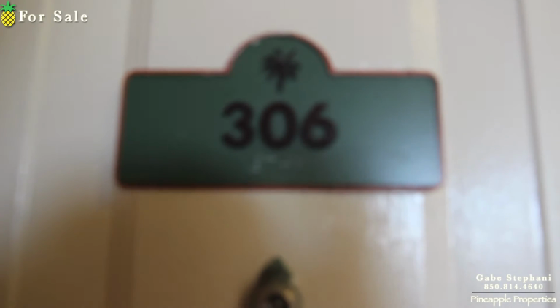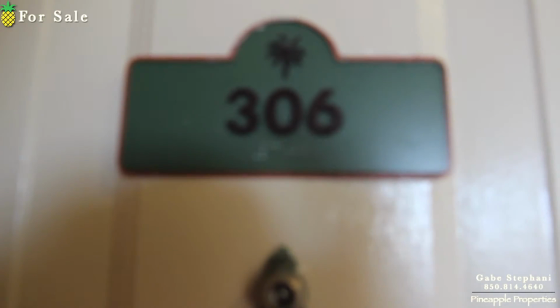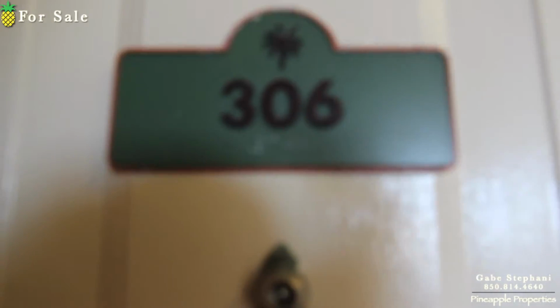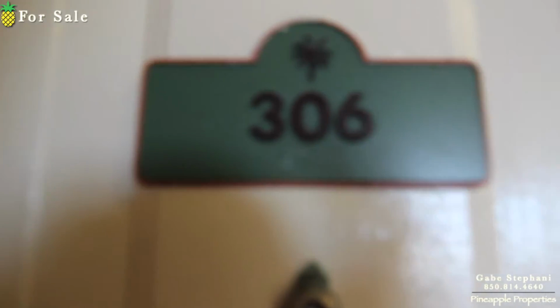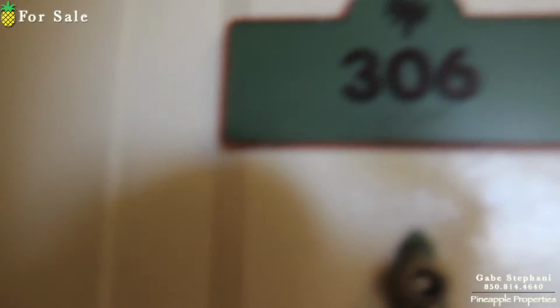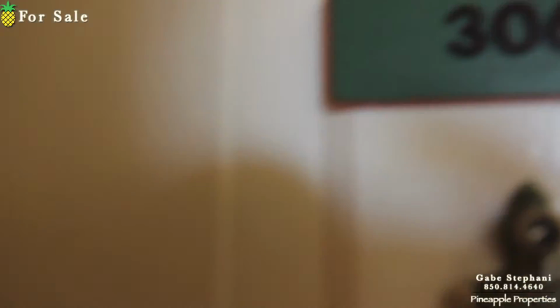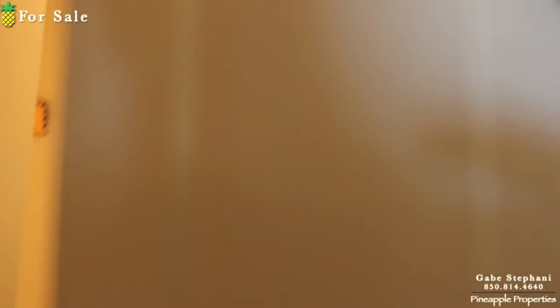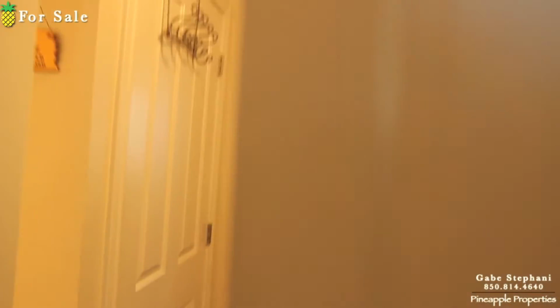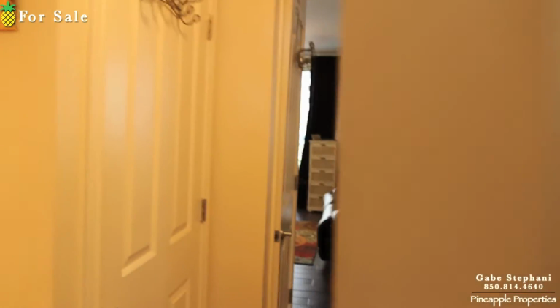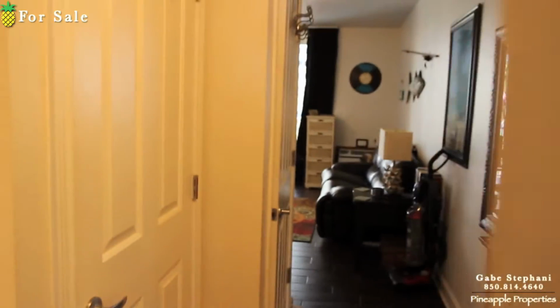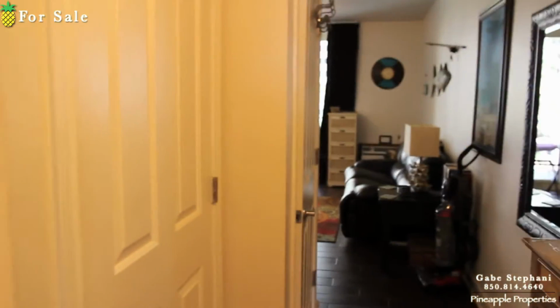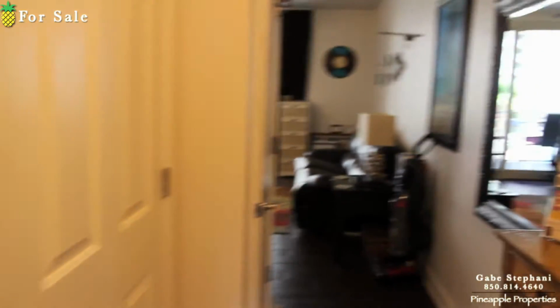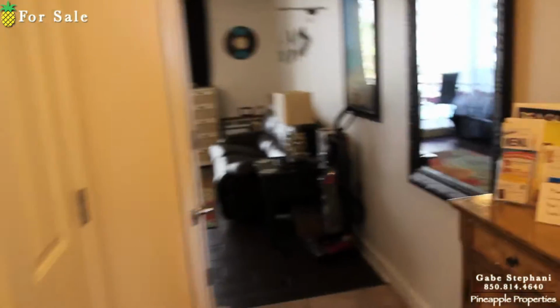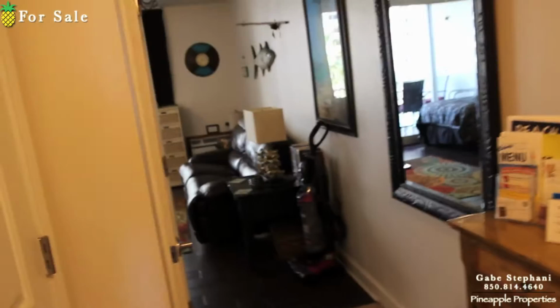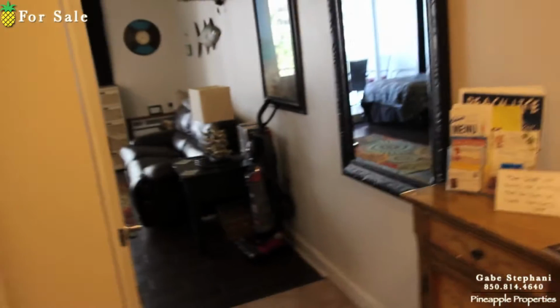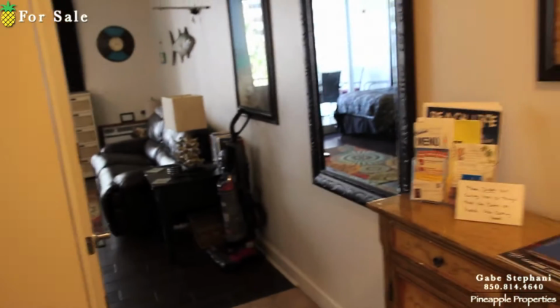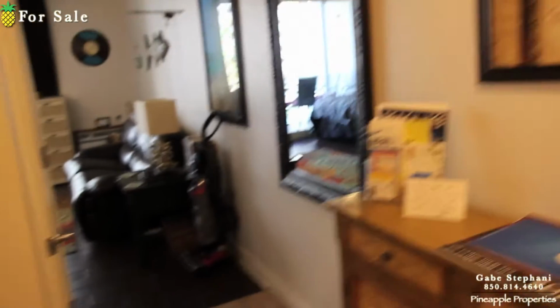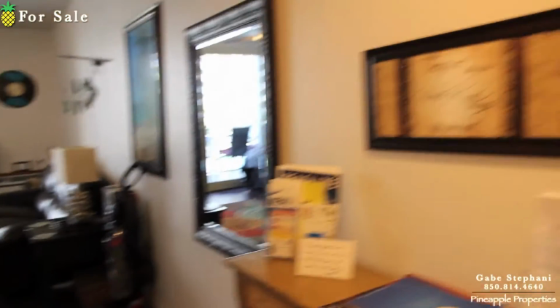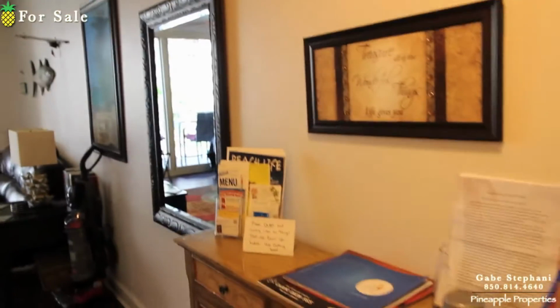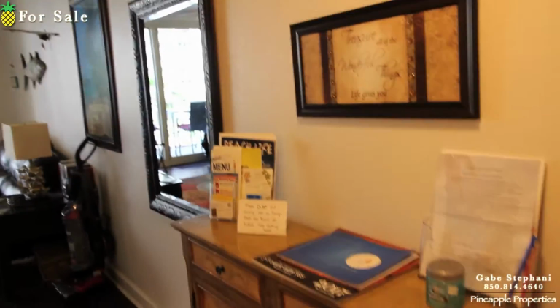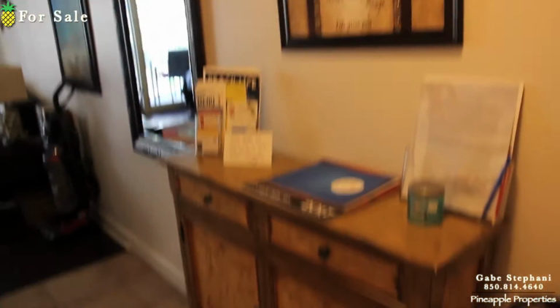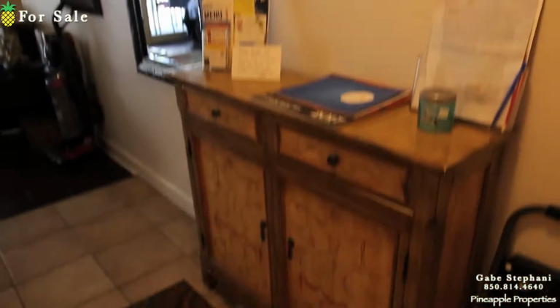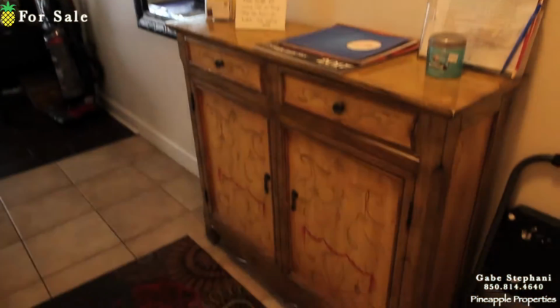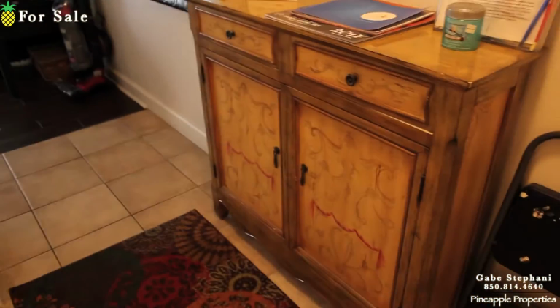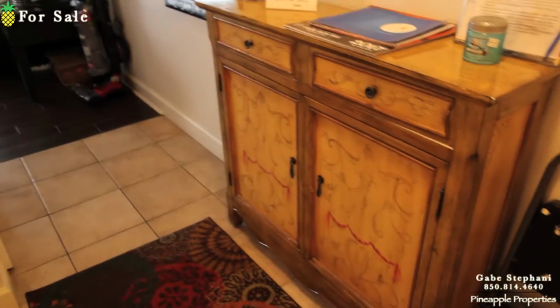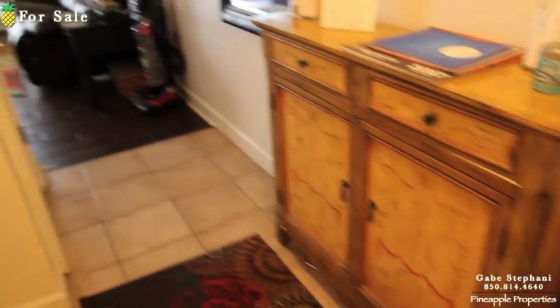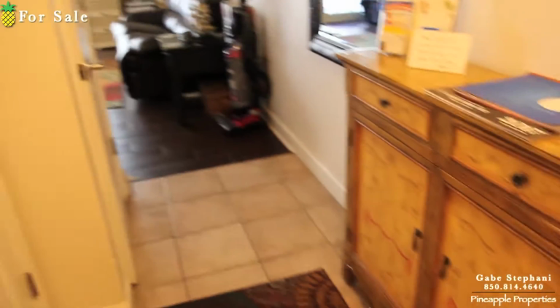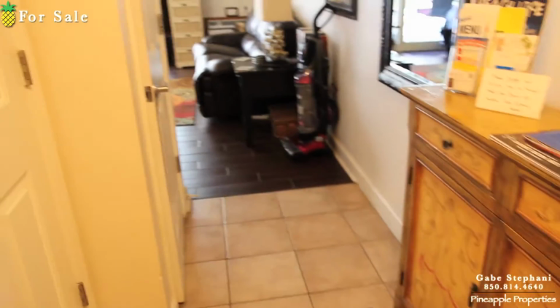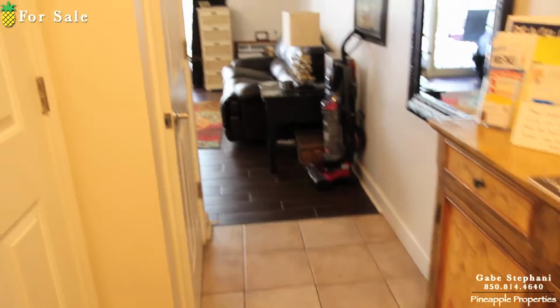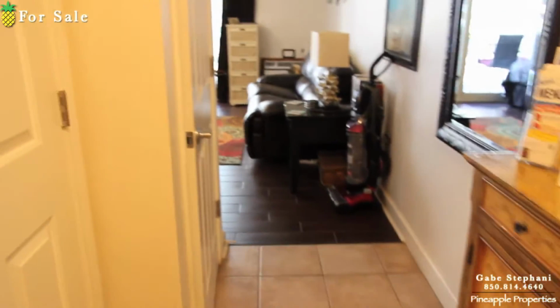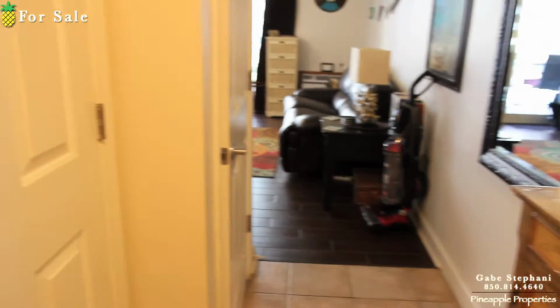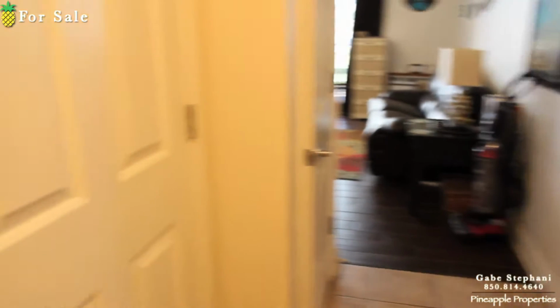I'm here just outside Shores of Panama 306. I love these little studios — they're just like a perfect little beach getaway.